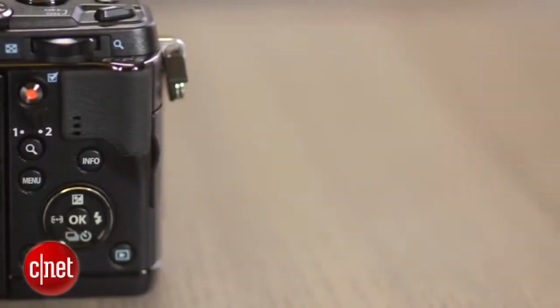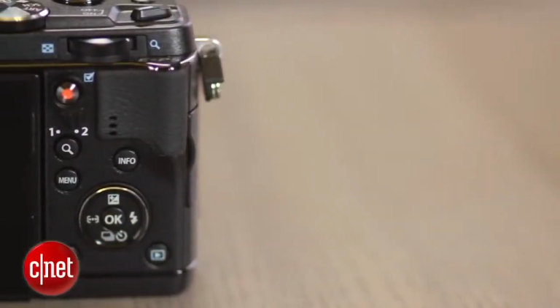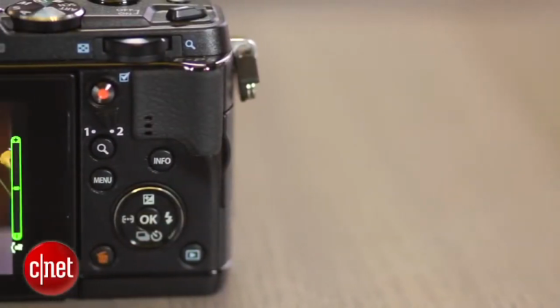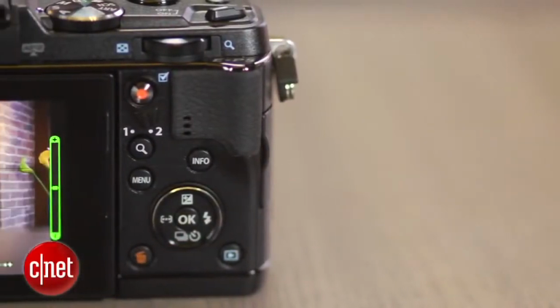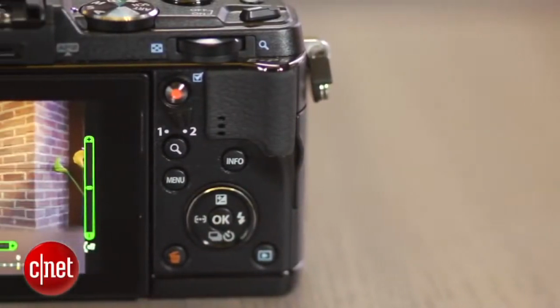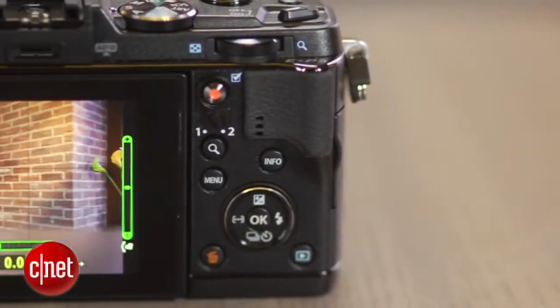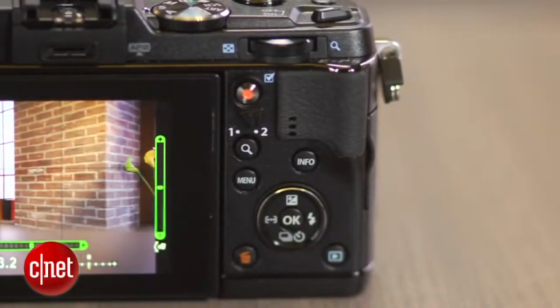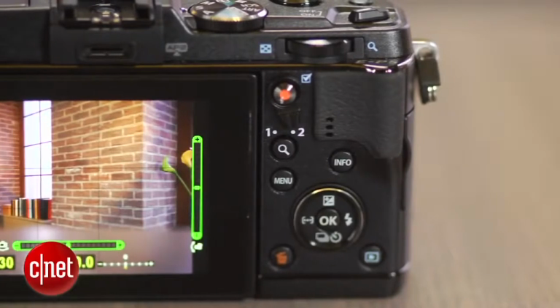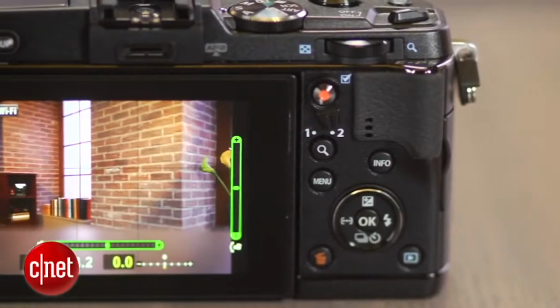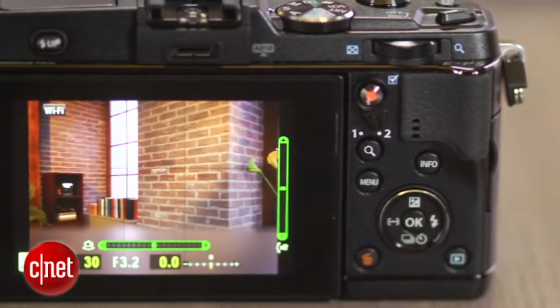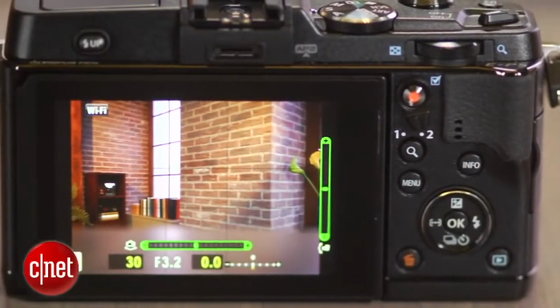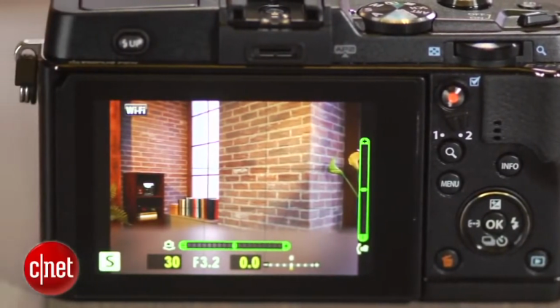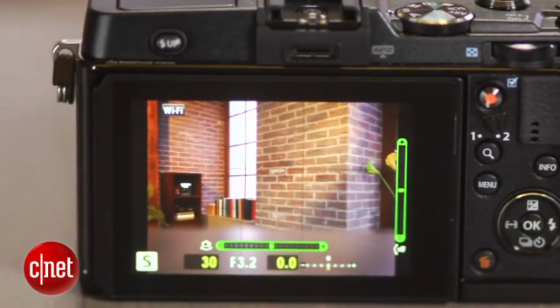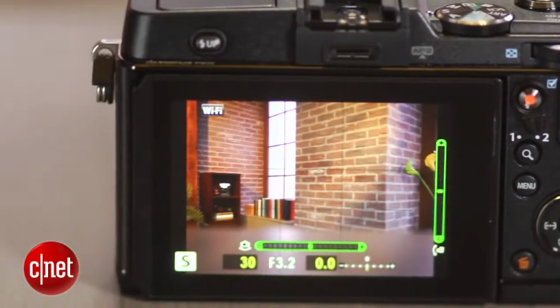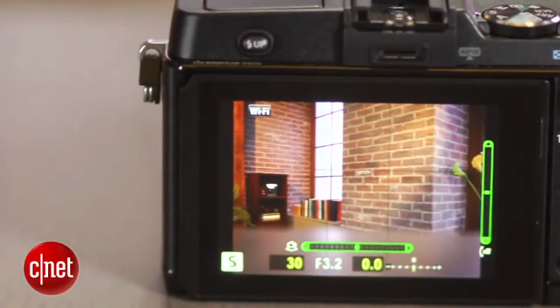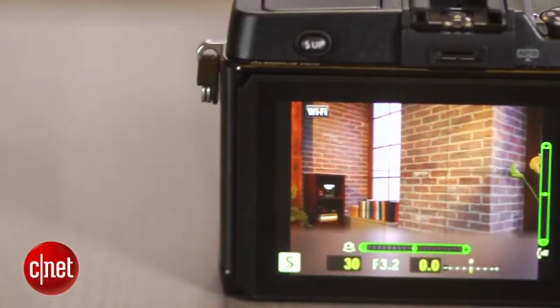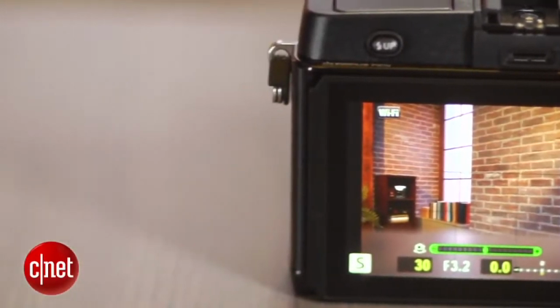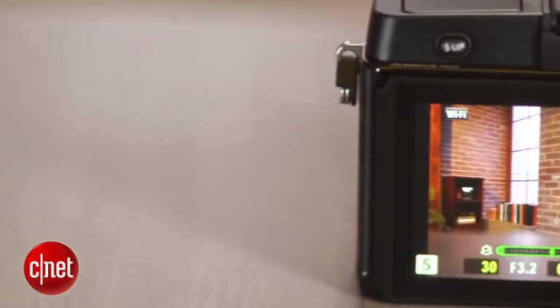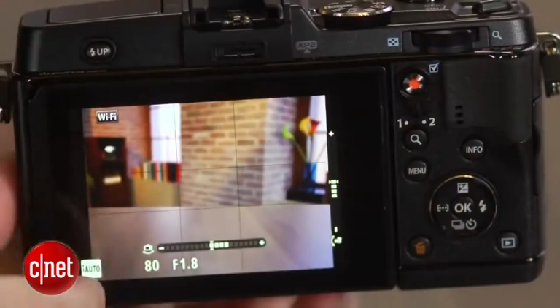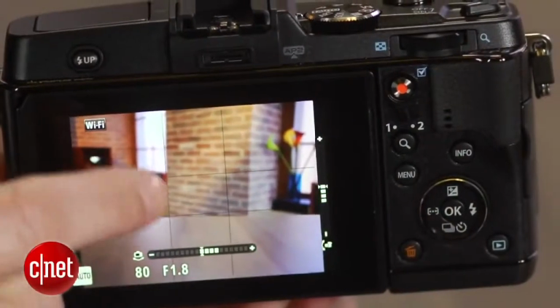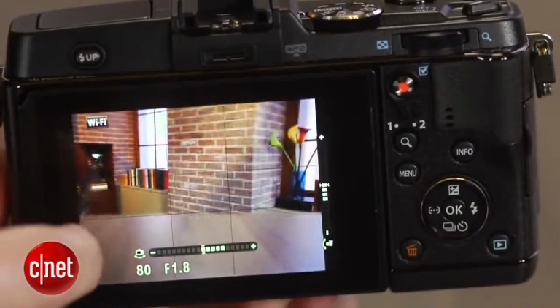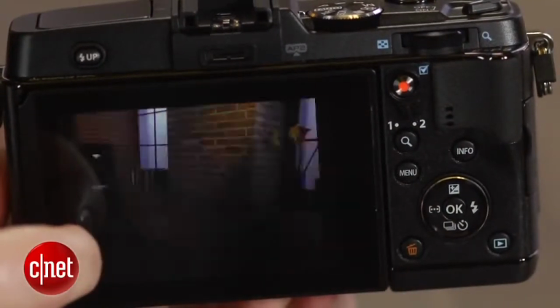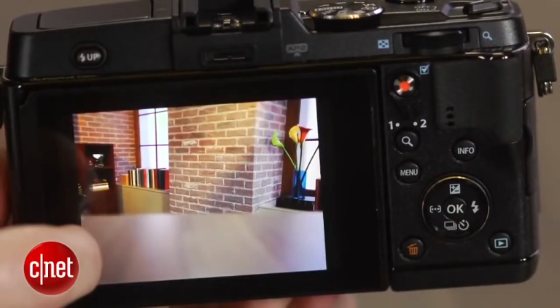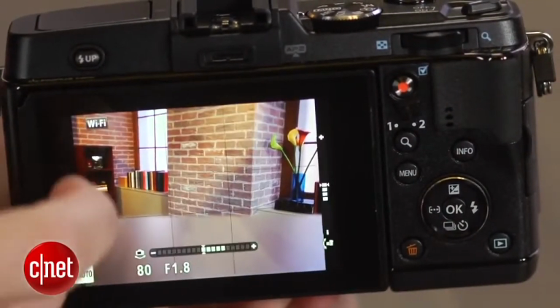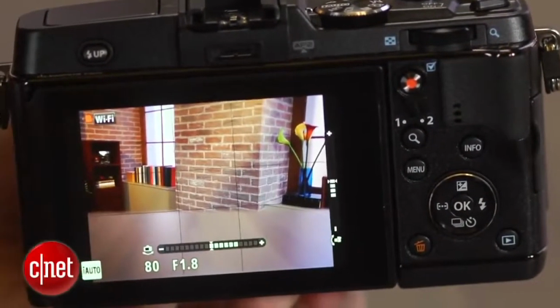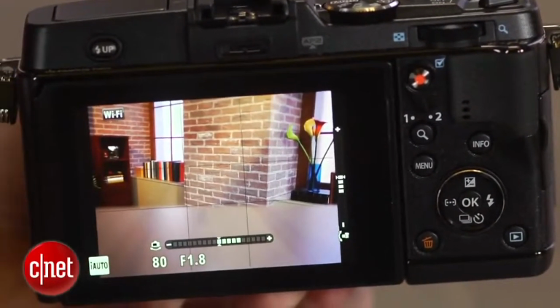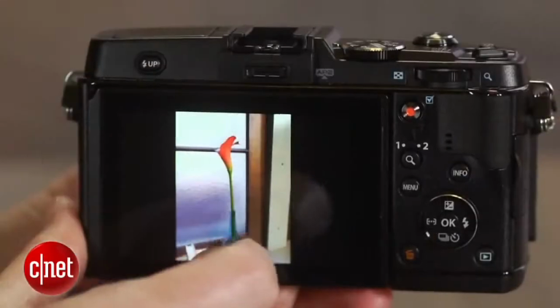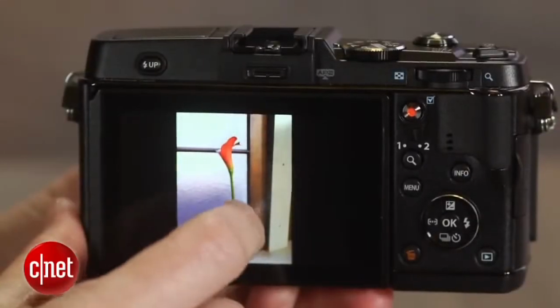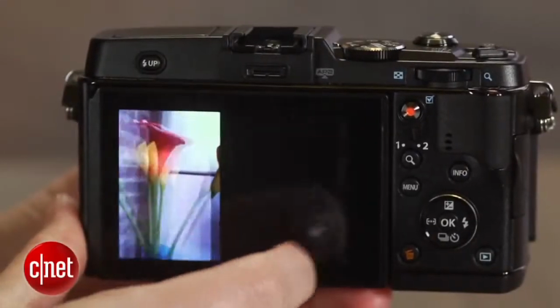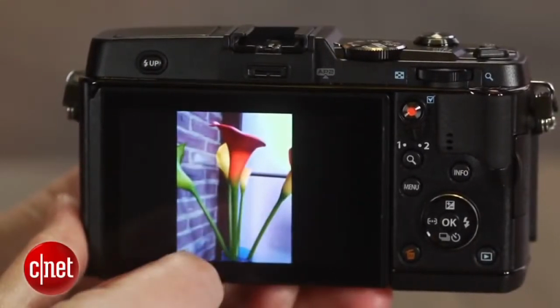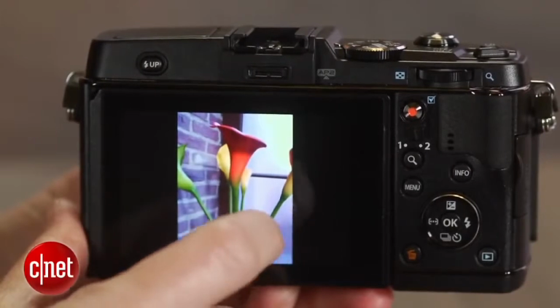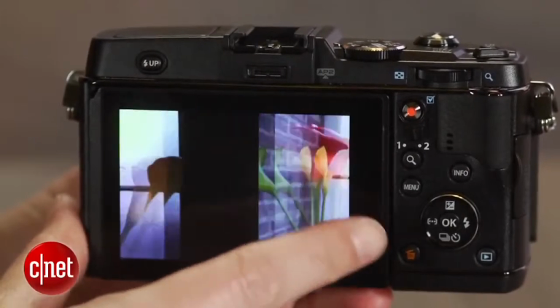The touch screen display operation is a little more limited than you usually find. You only really use it for camera settings when in auto mode. In more manual modes, it generally serves for touch focus, touch shutter, scrolling through images during playback, and so on.